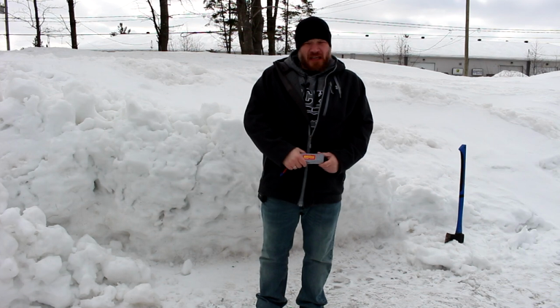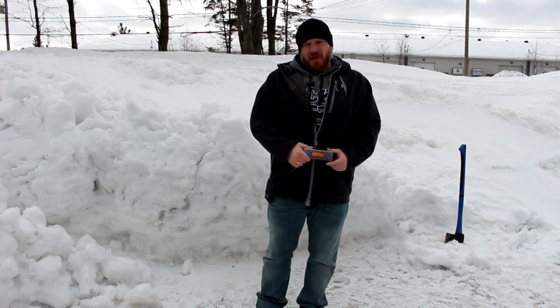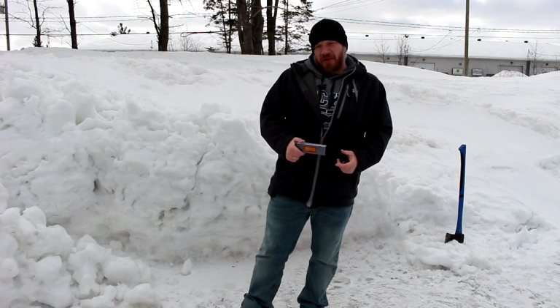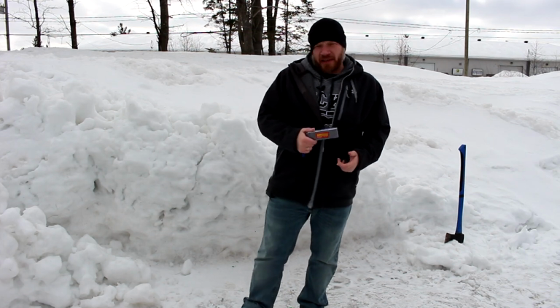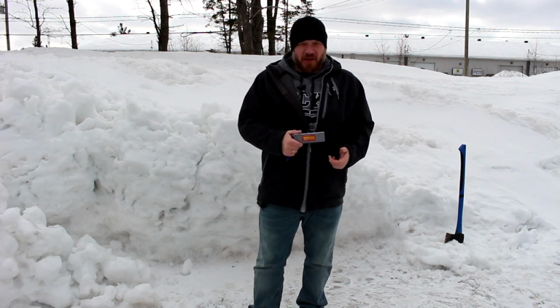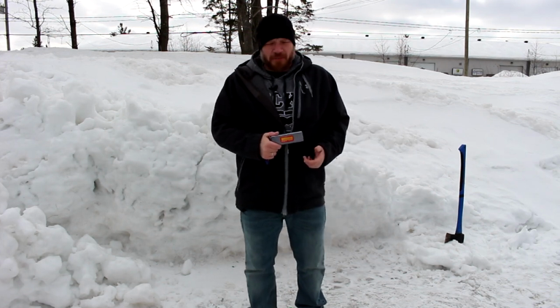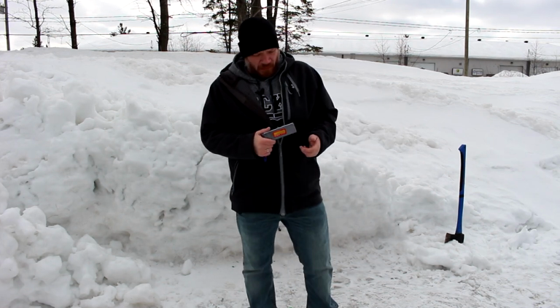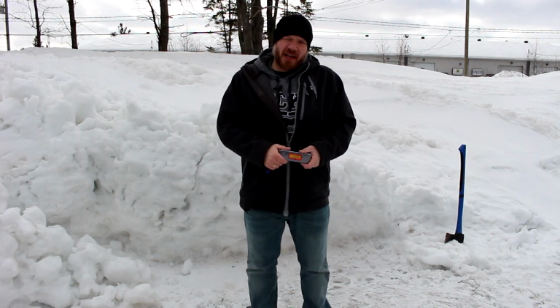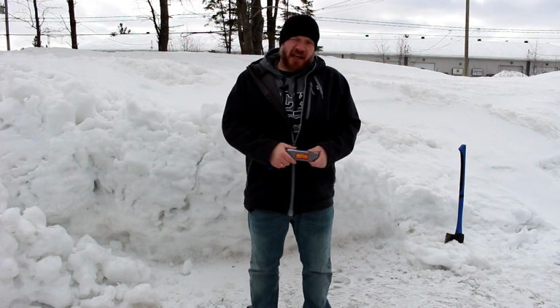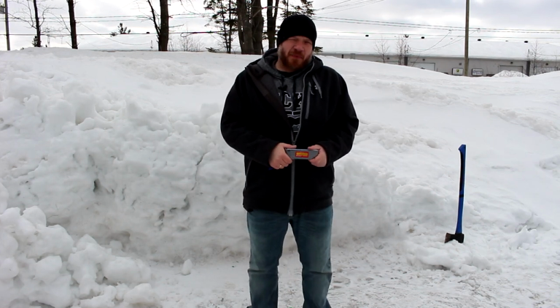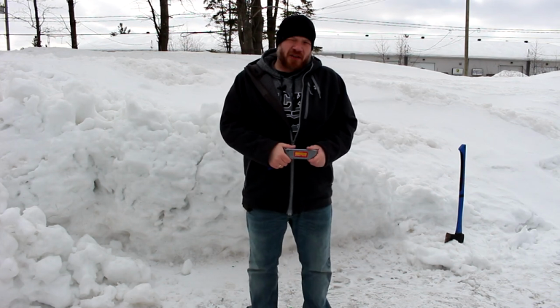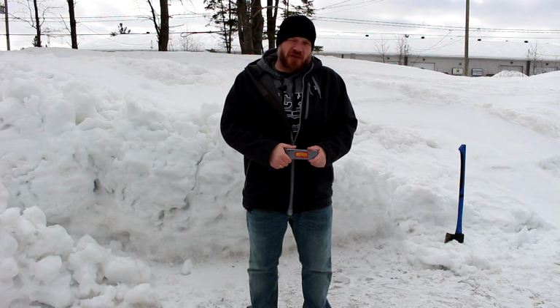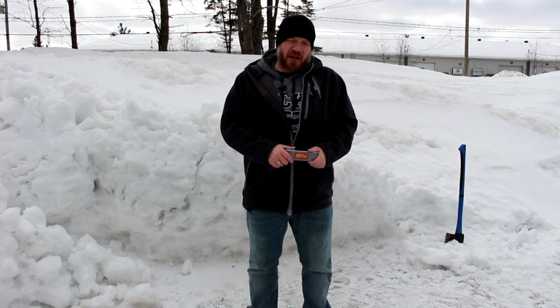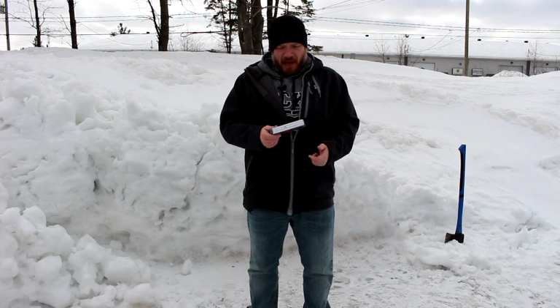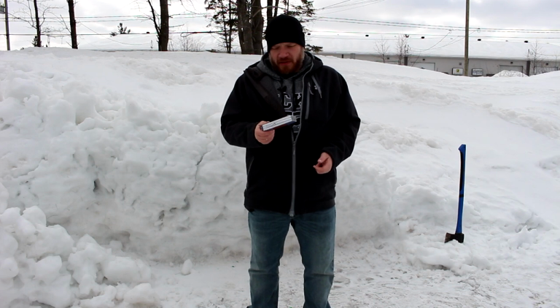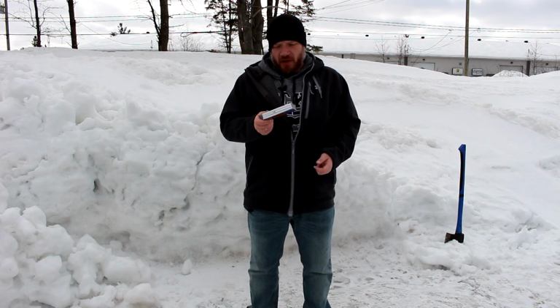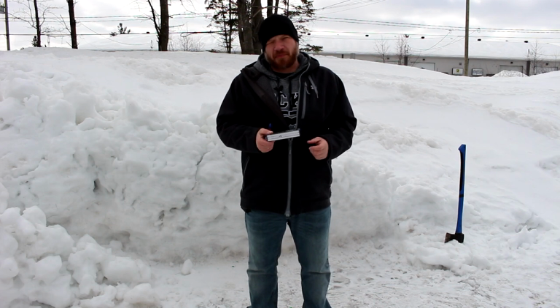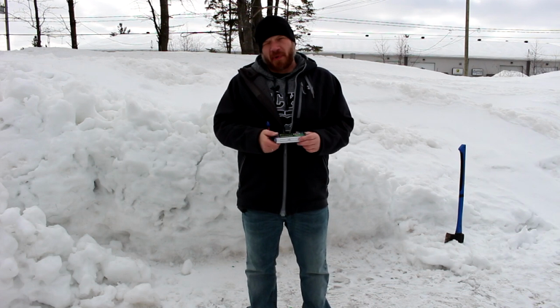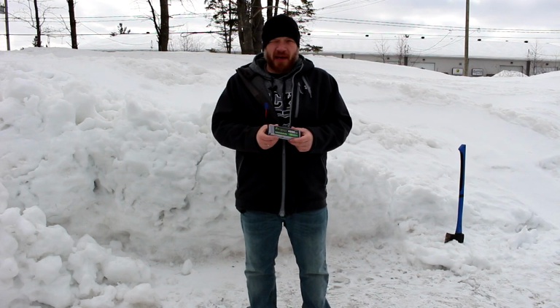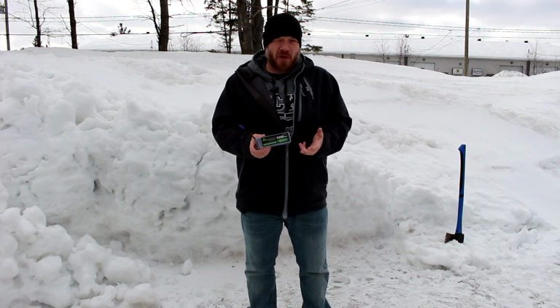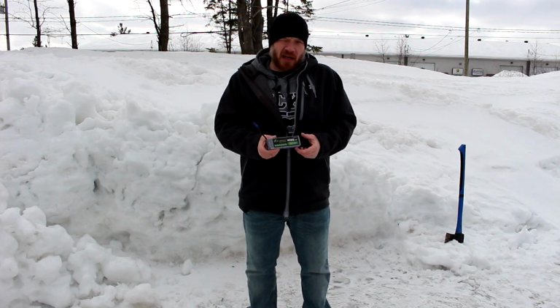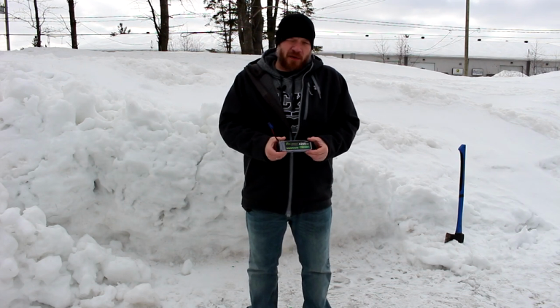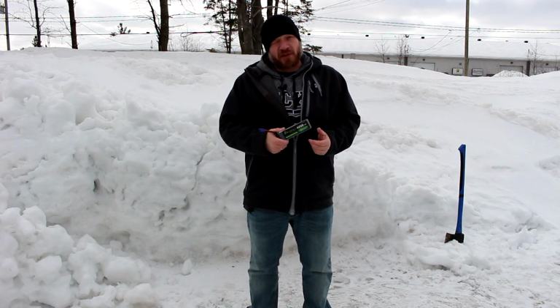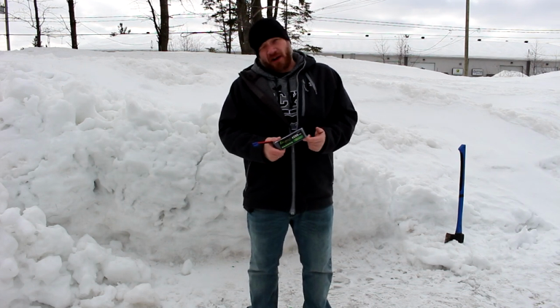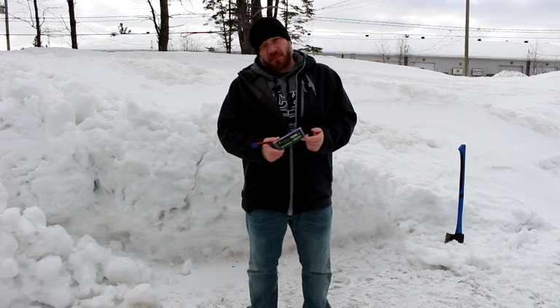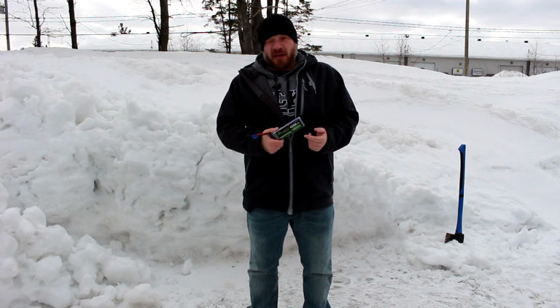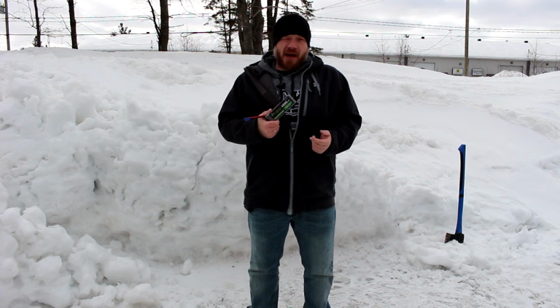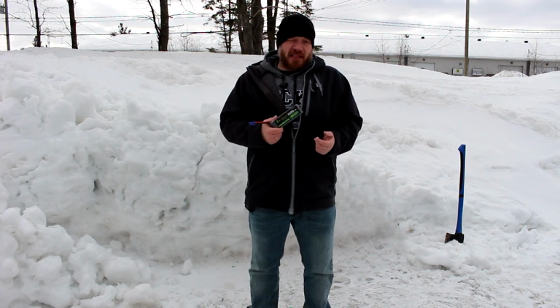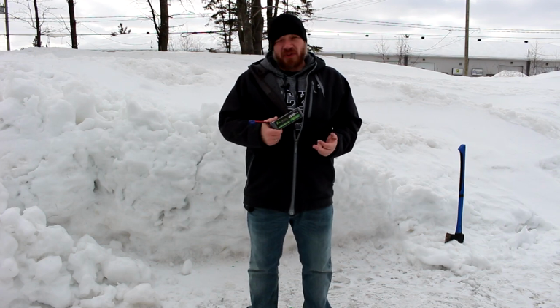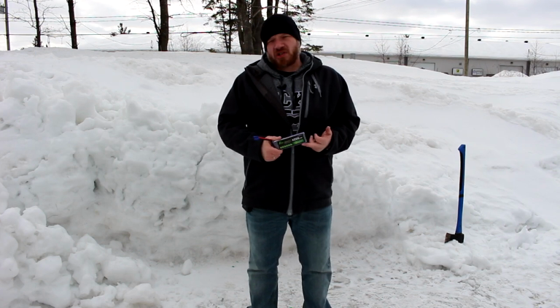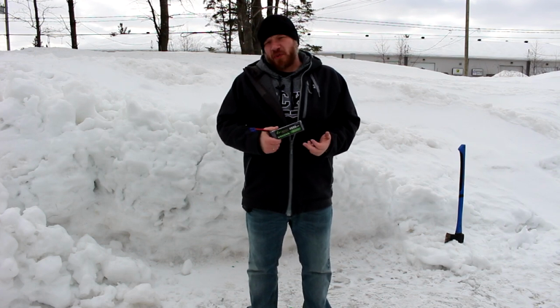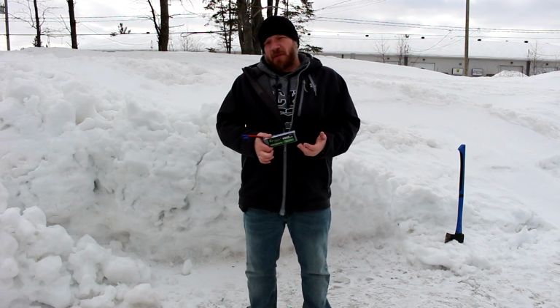Hey guys, welcome to another video by DJSPRC. Today what I wanted to do is show you guys what happens to a lithium polymer battery, a LiPo, when you don't take care of them — basically when you damage the battery, what could happen.